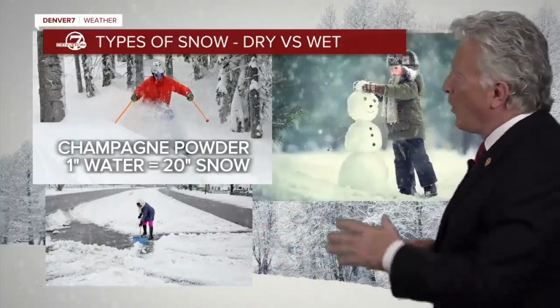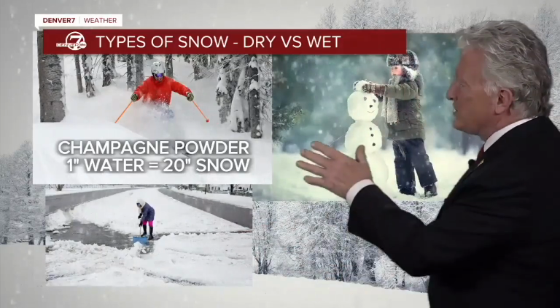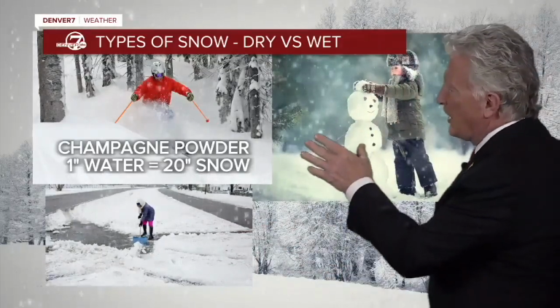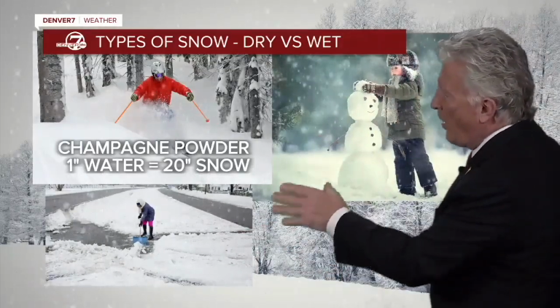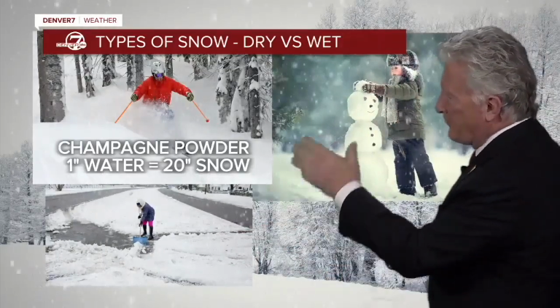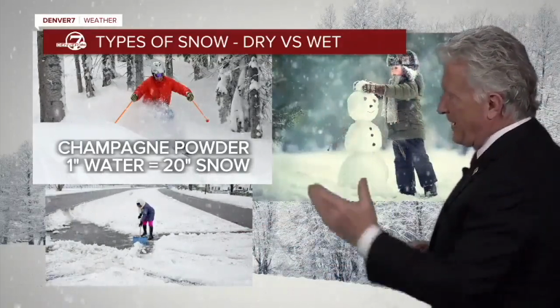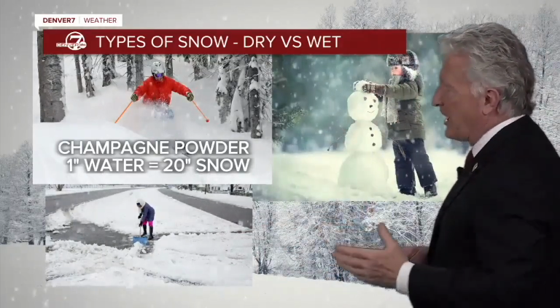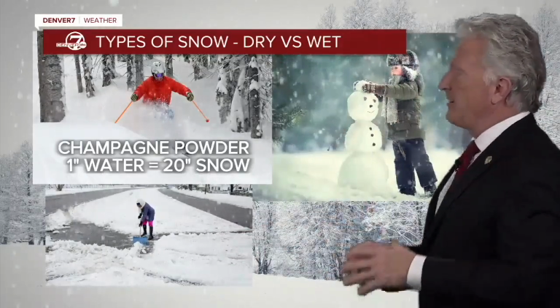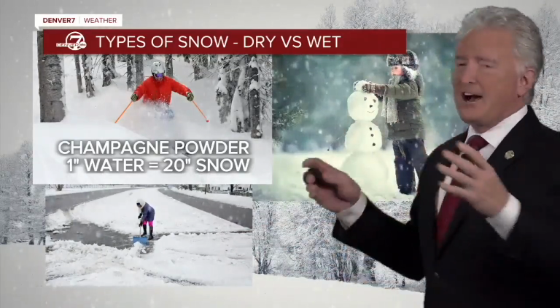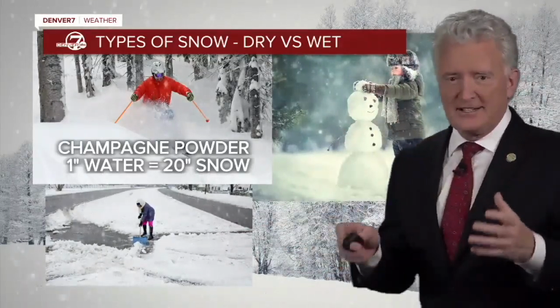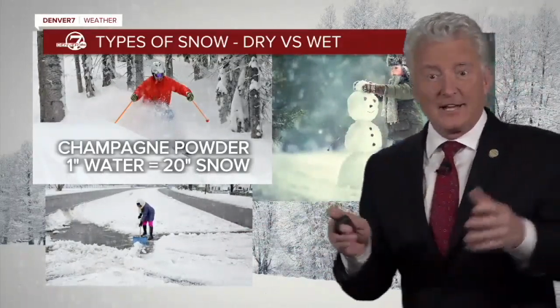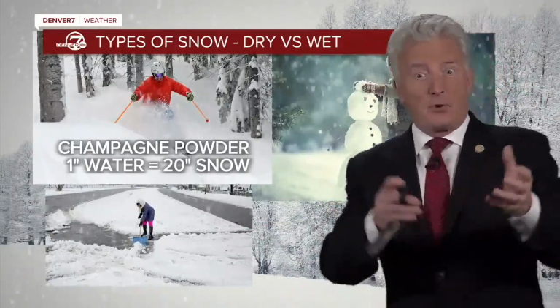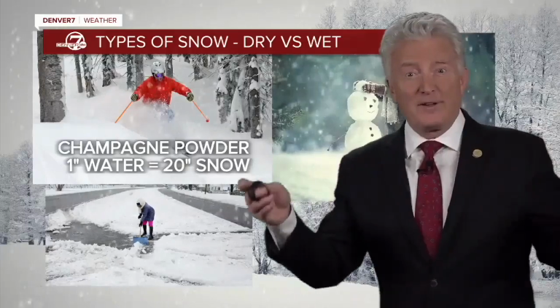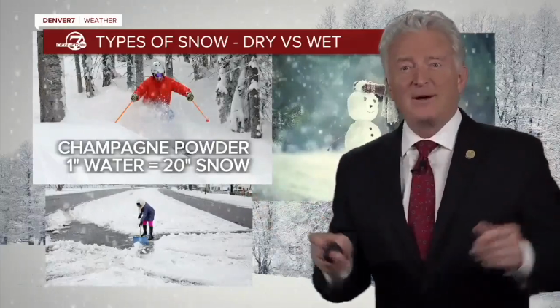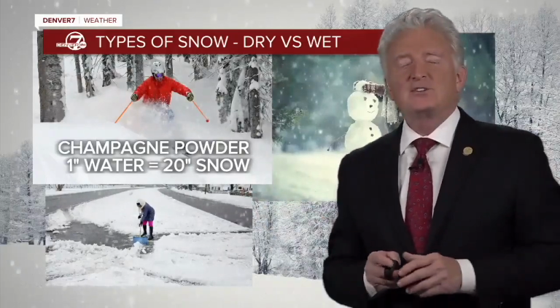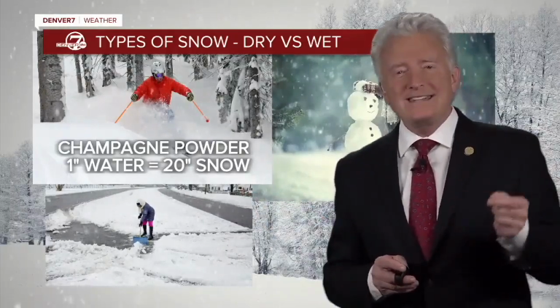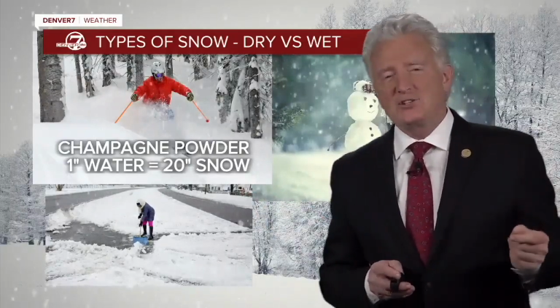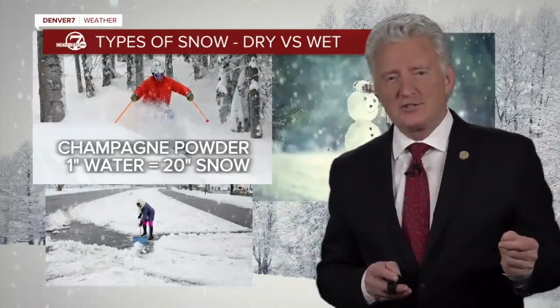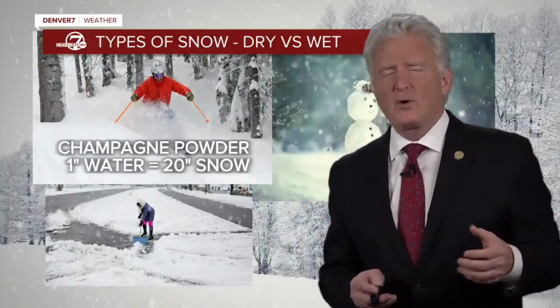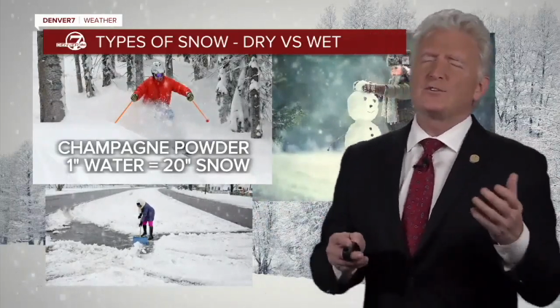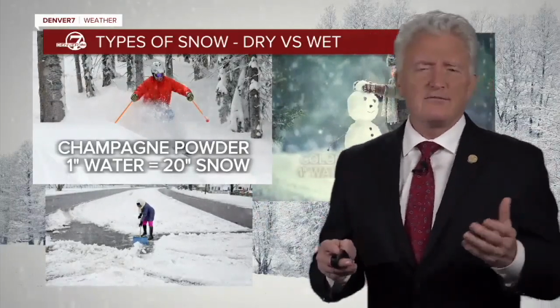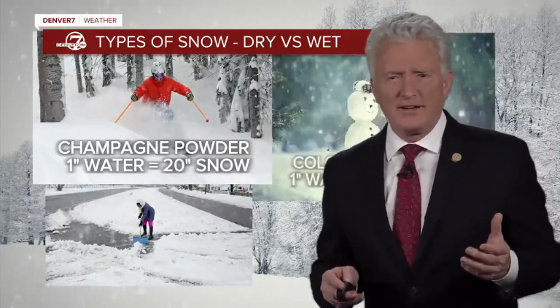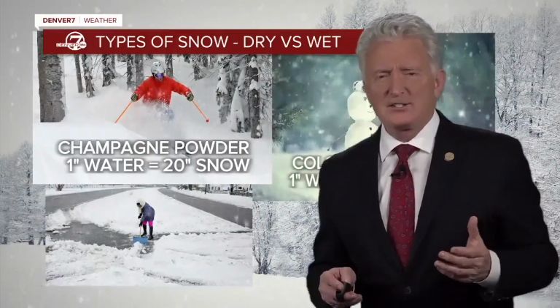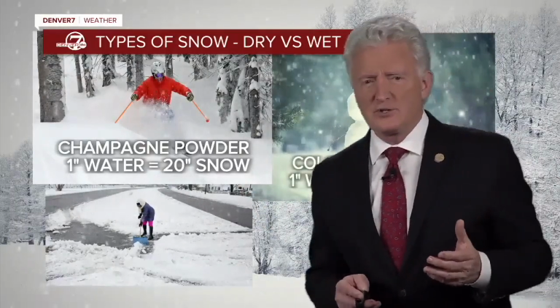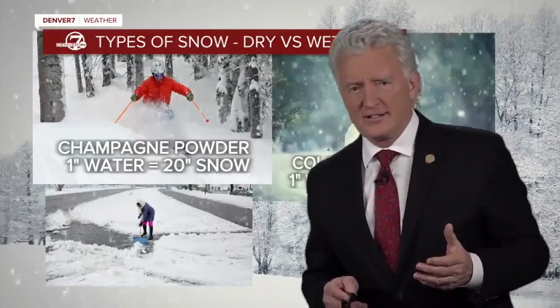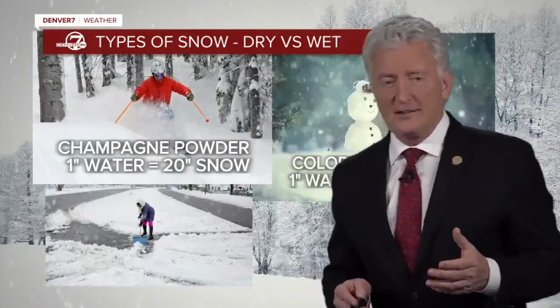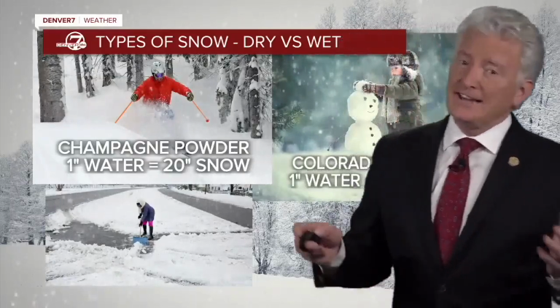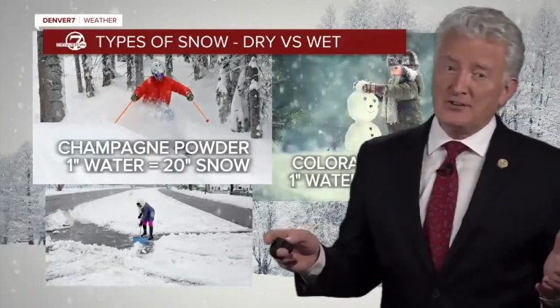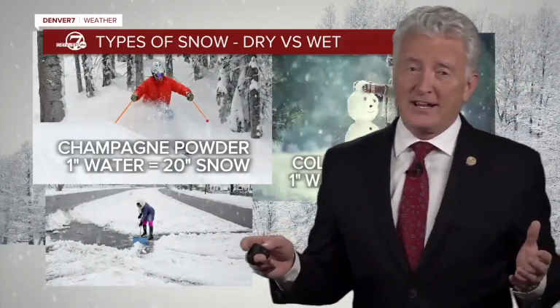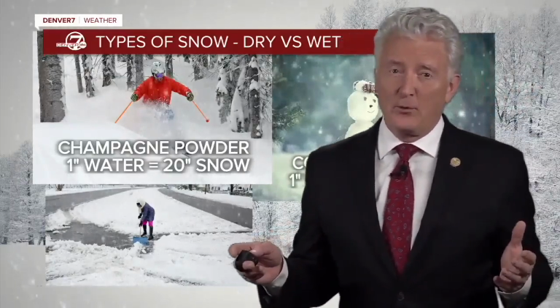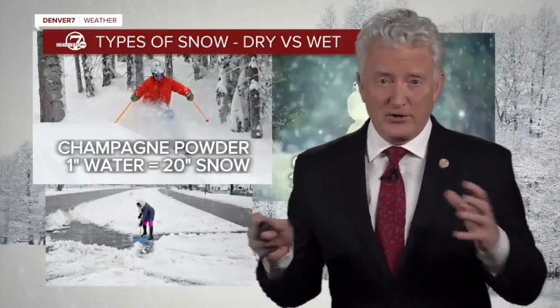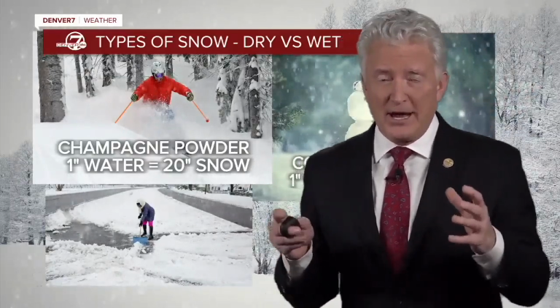One inch of water falling out of the sky fluffs out, like popcorn would fluff up, to 20 inches of snow. That's why it's so light and fluffy and so much fun to ski in. Lousy for making a snowman, though, because it doesn't pack.